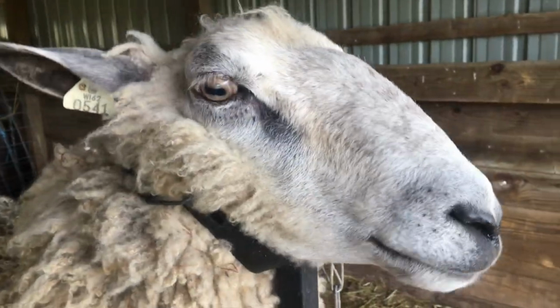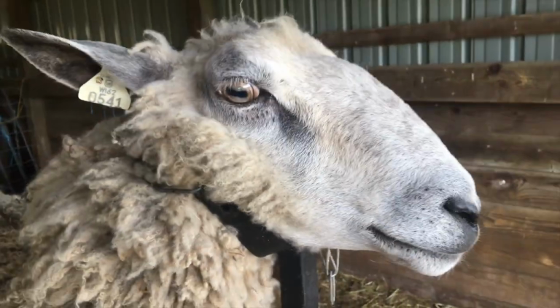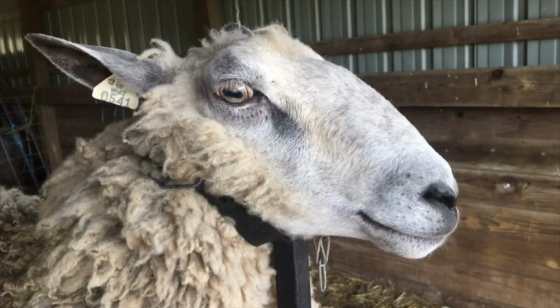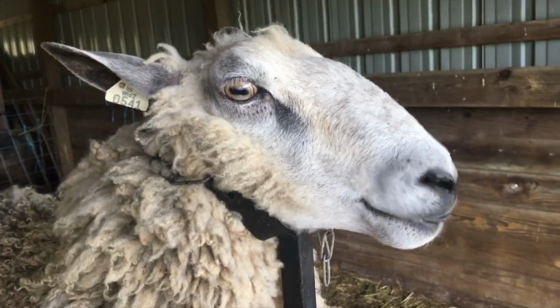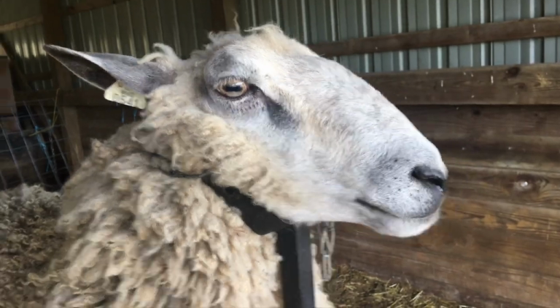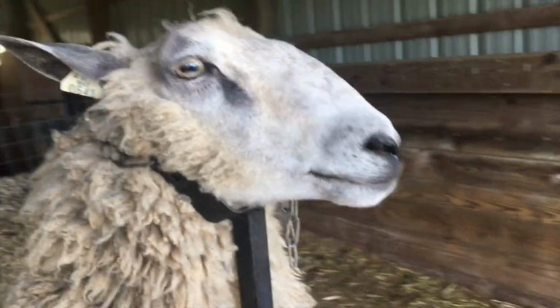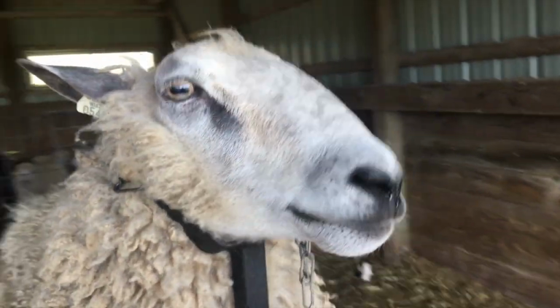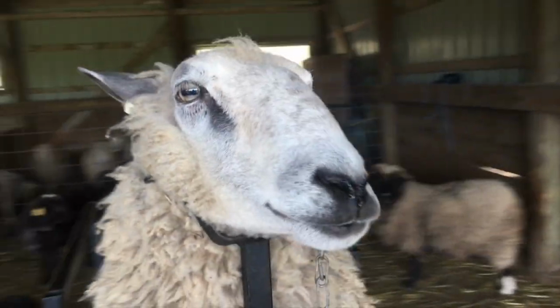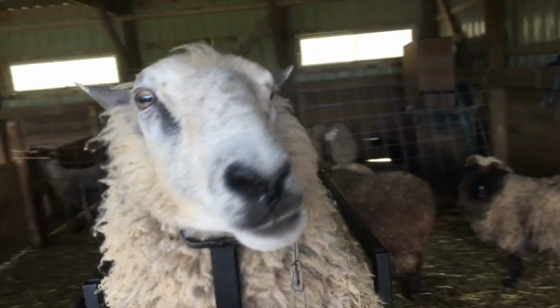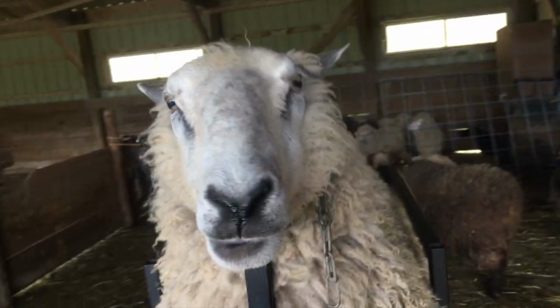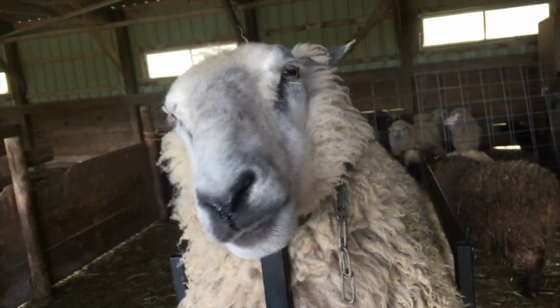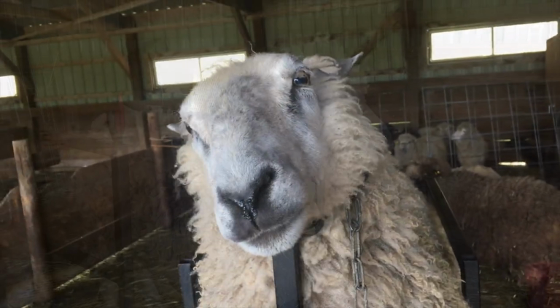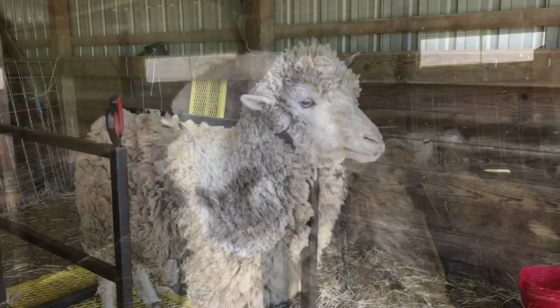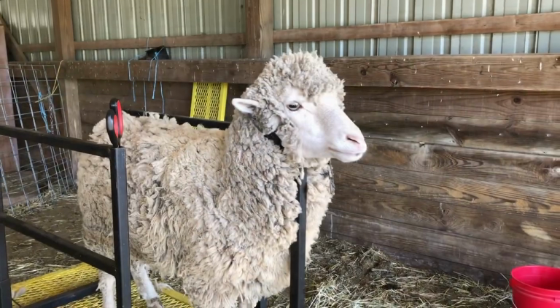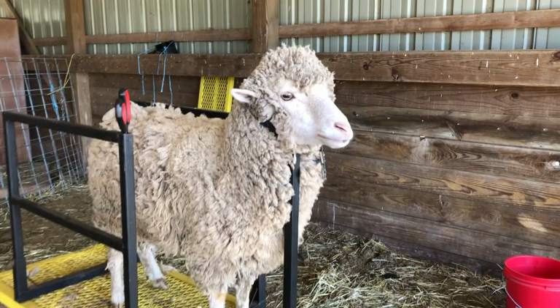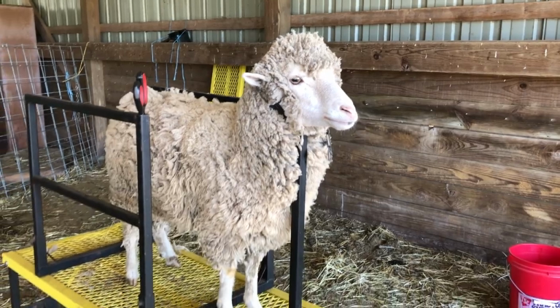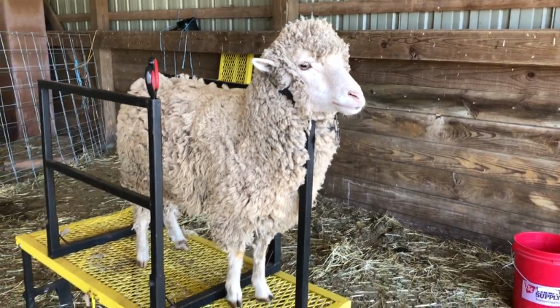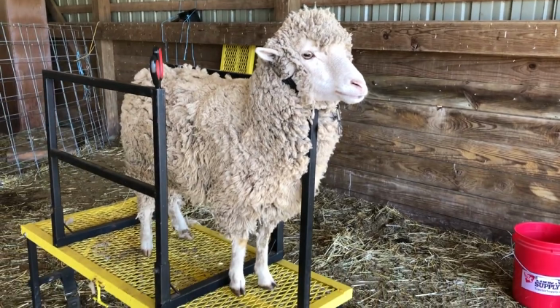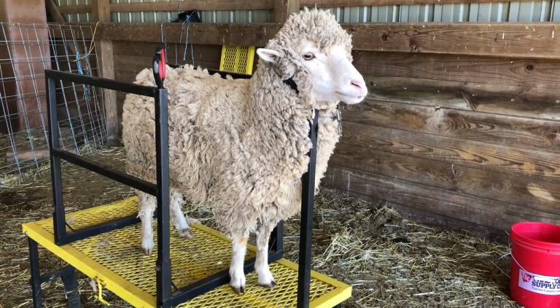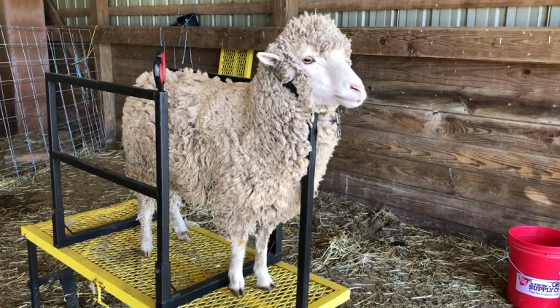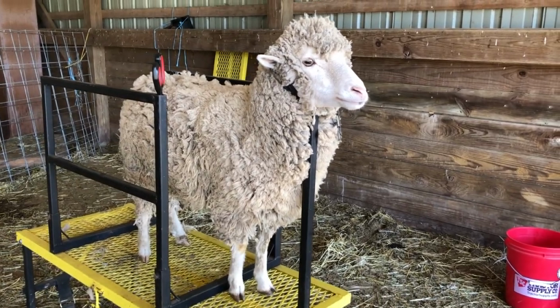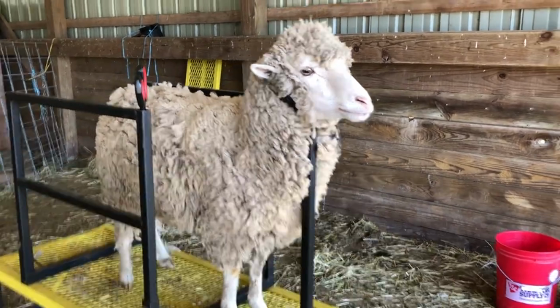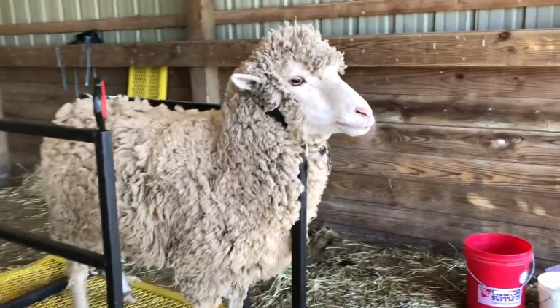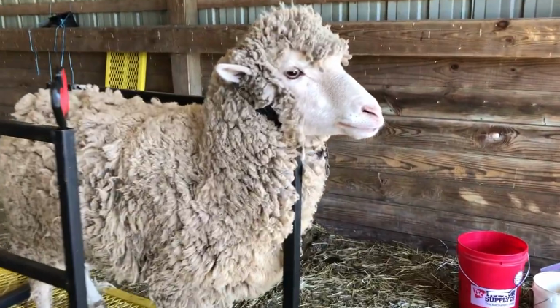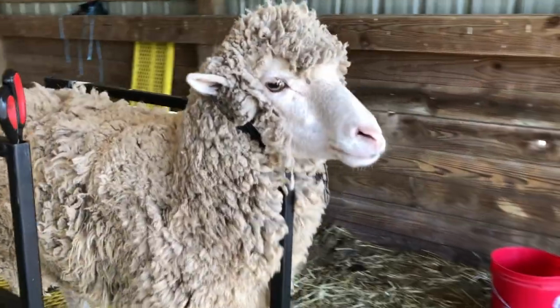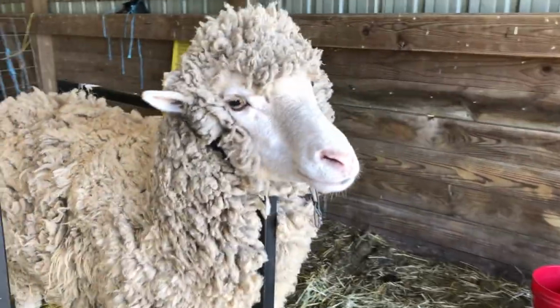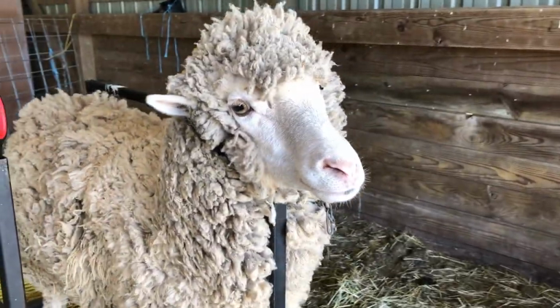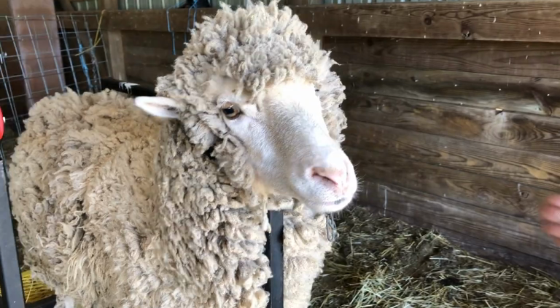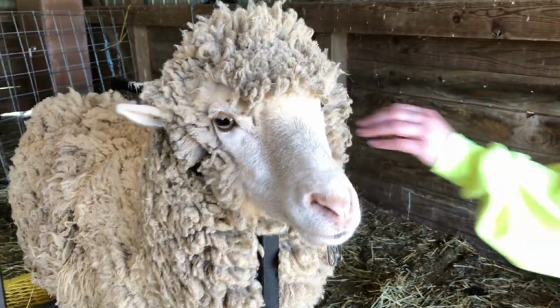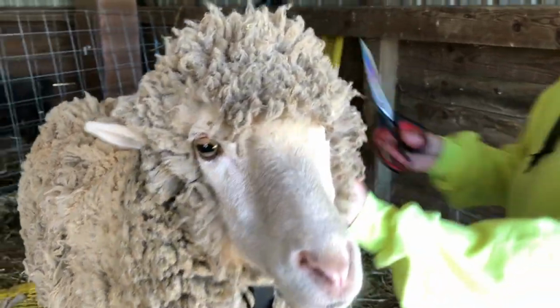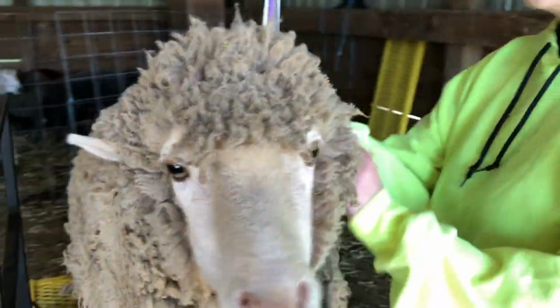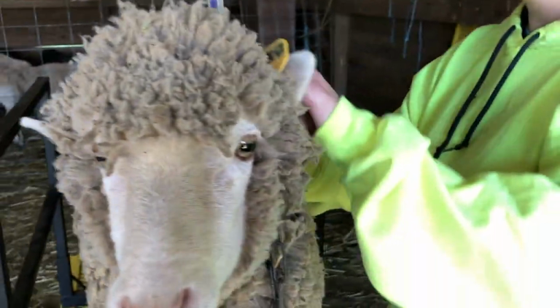So this is Crystal. She is our only Teeswater Wesley Dale Border Leister Cross. And this girl here is Nutmeg, and she's going to be our leading lady in this video.